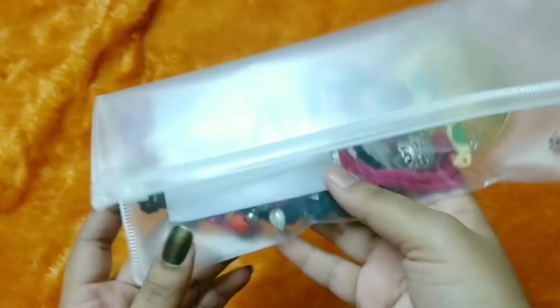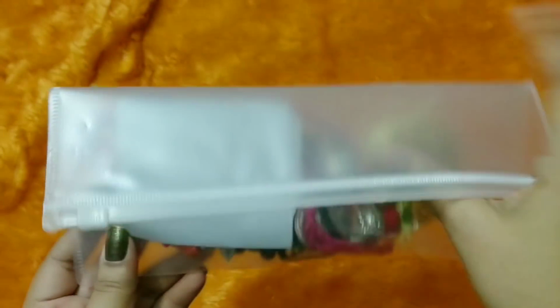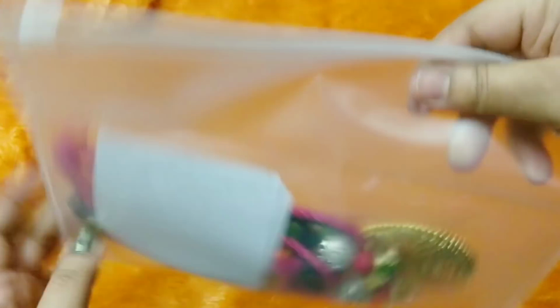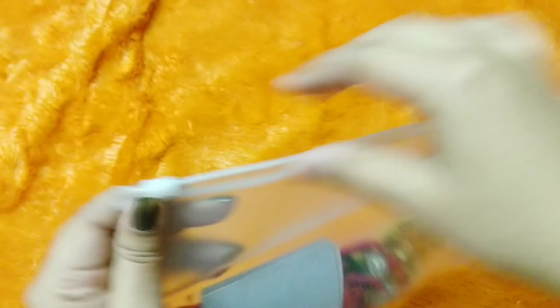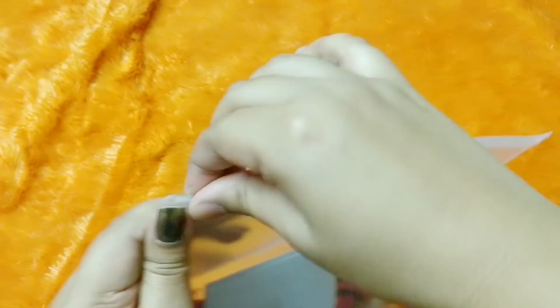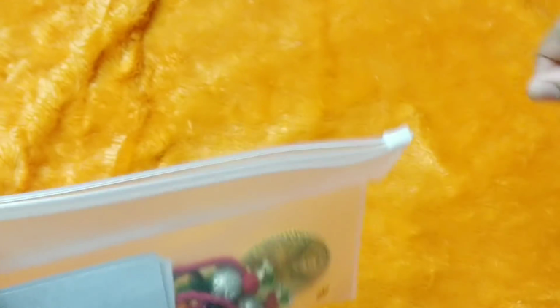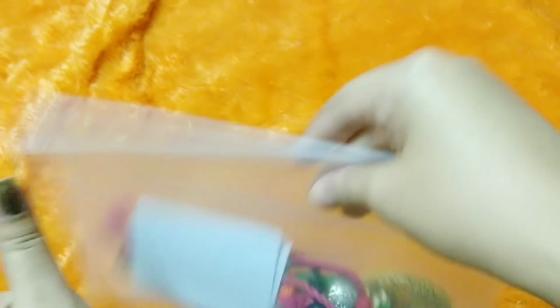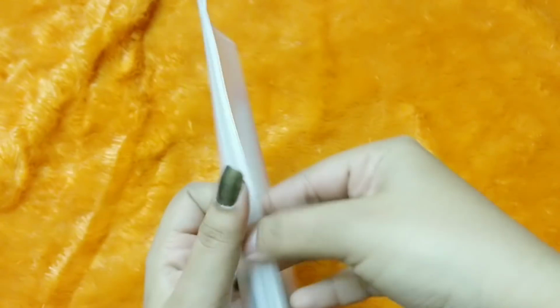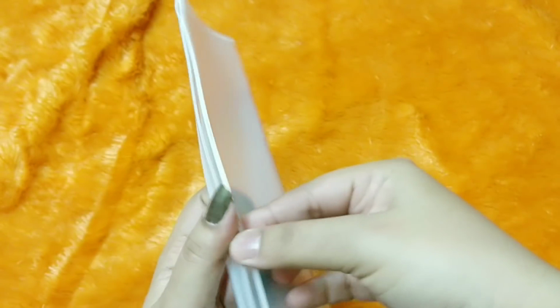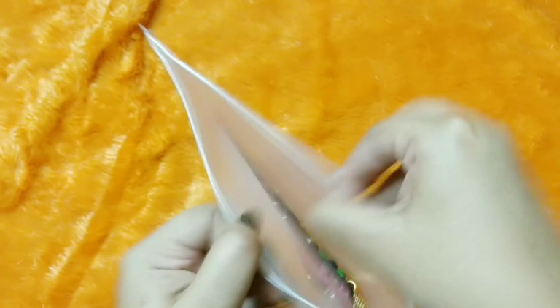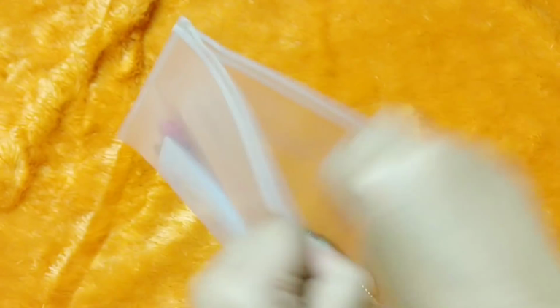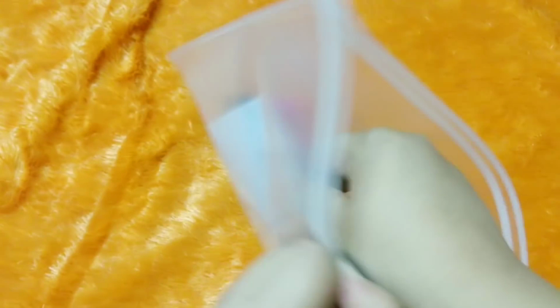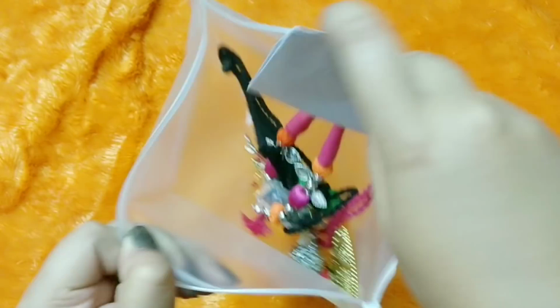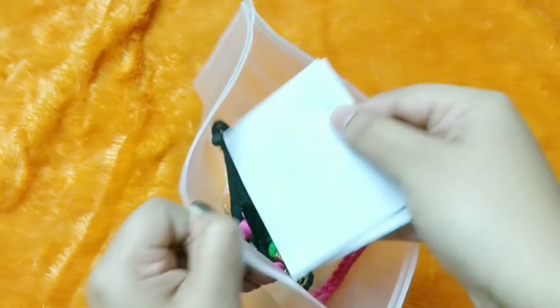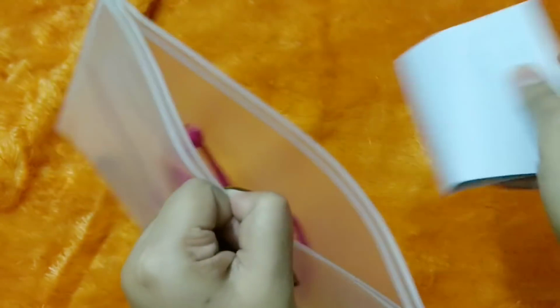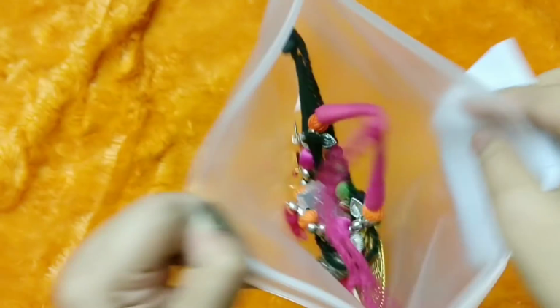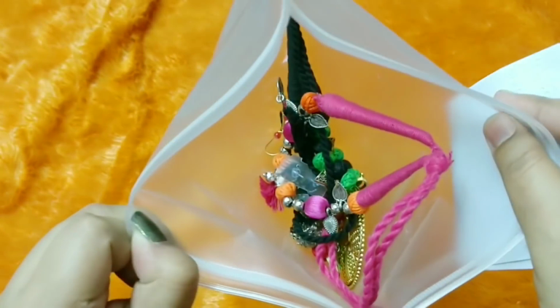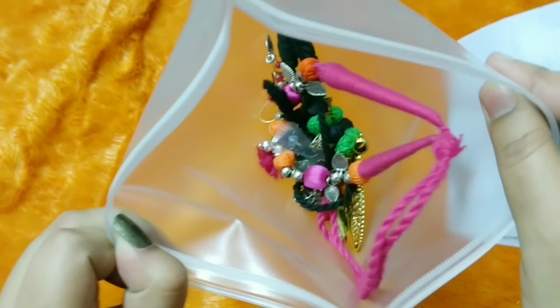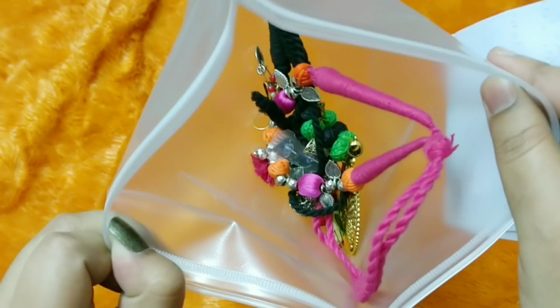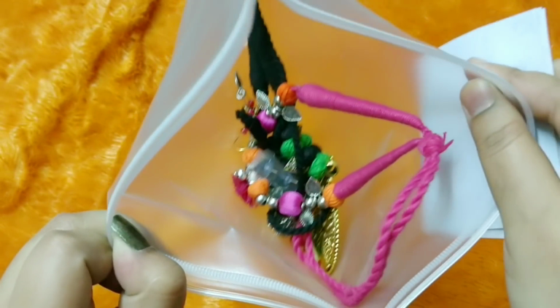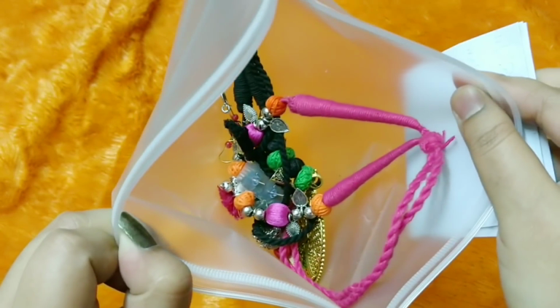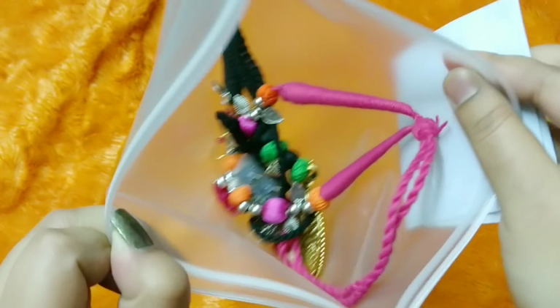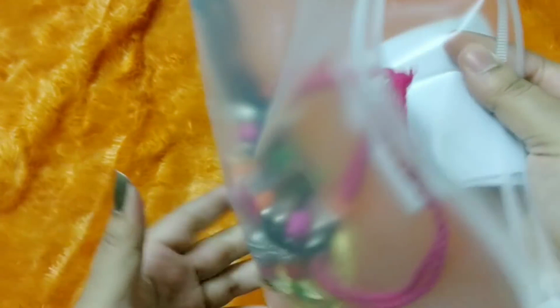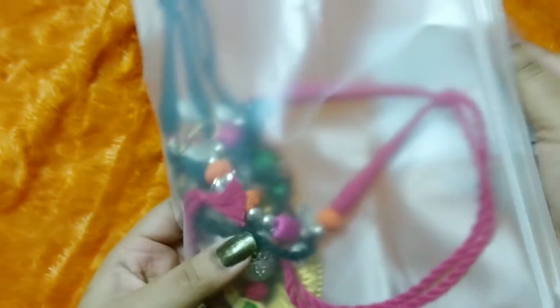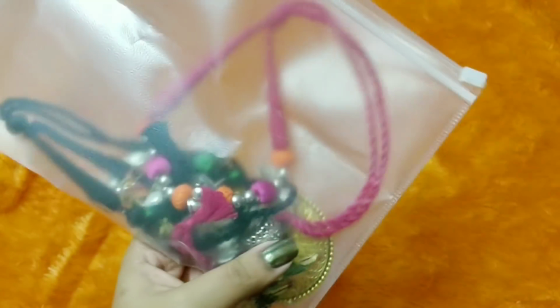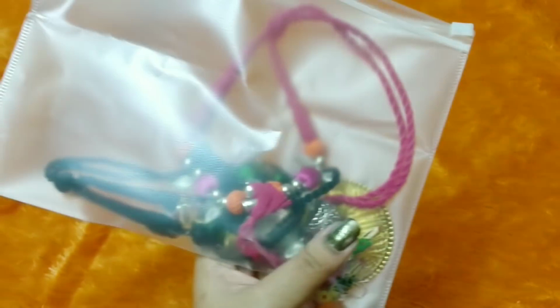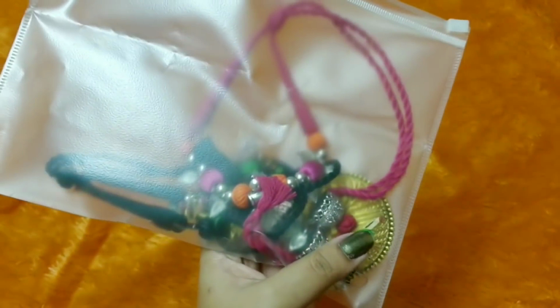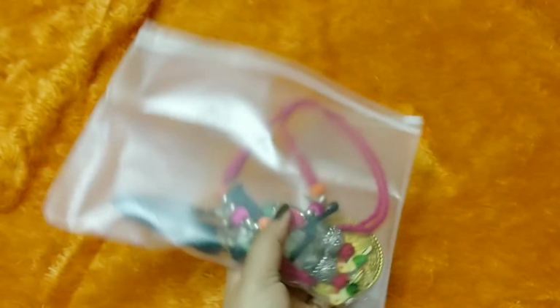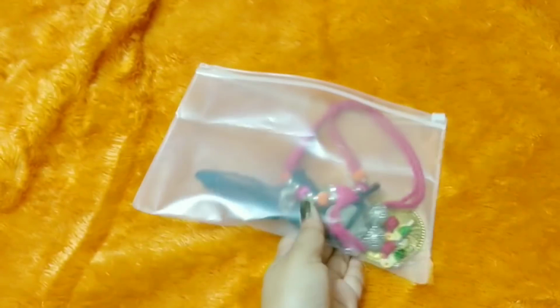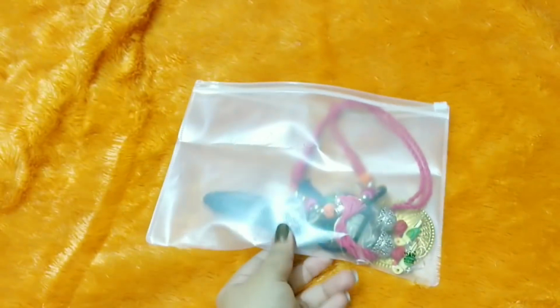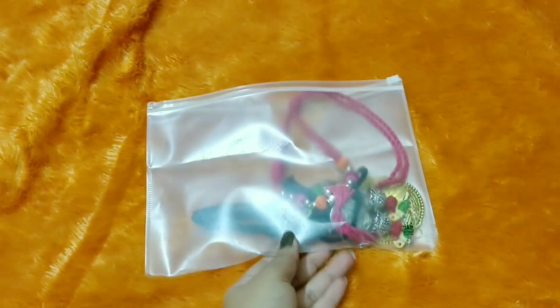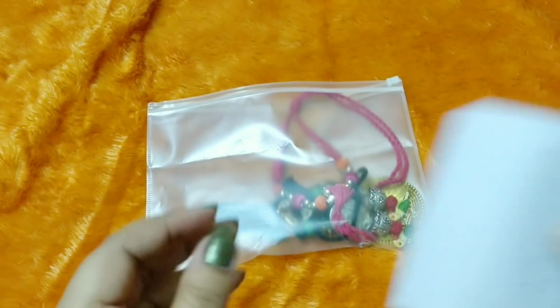All the jewelry pieces this time come in this kind of packaging and inside we have the pieces. They are not separately wrapped — they are all put together in one. I would have really appreciated at least separate individual packaging.